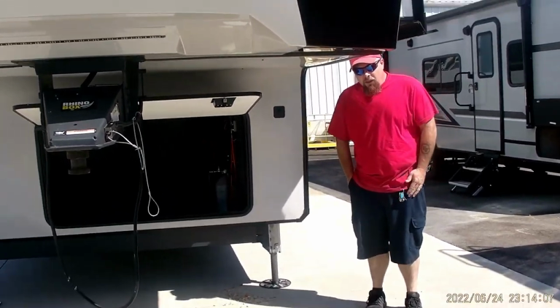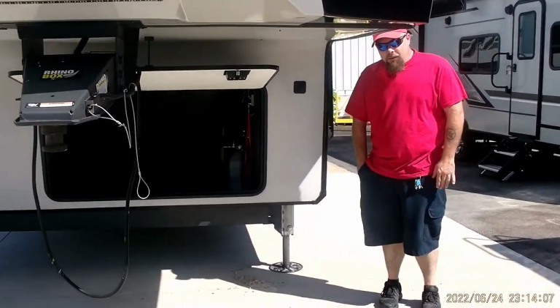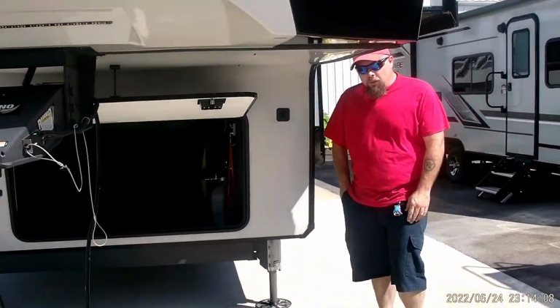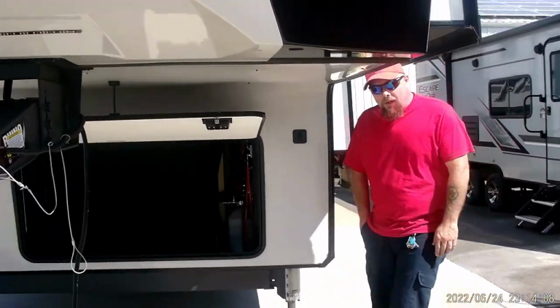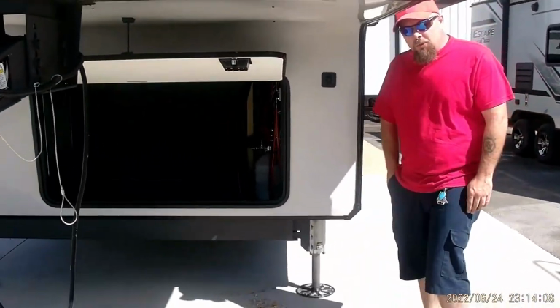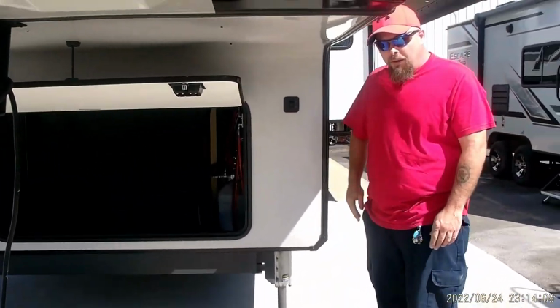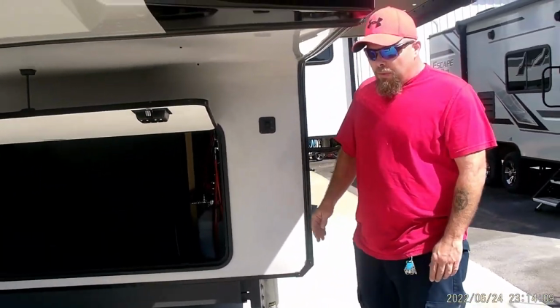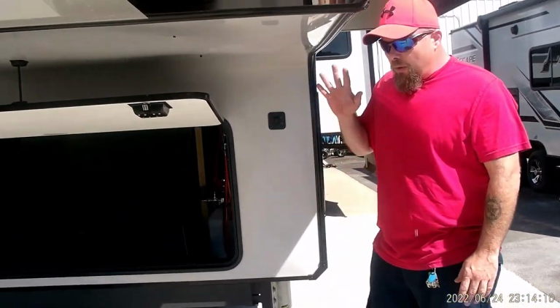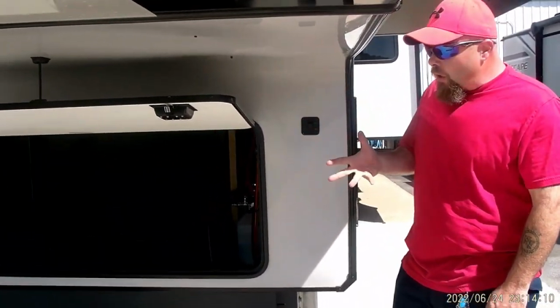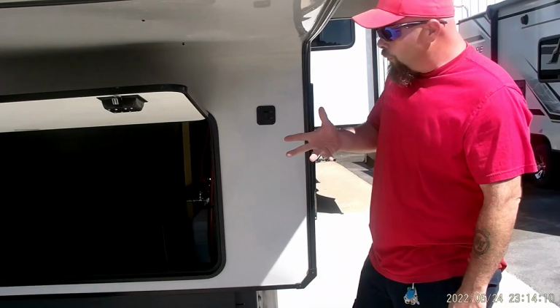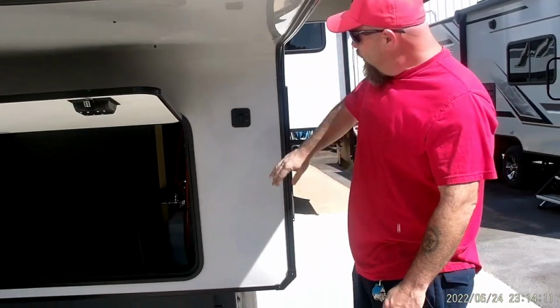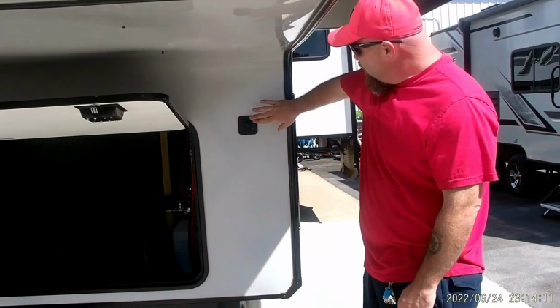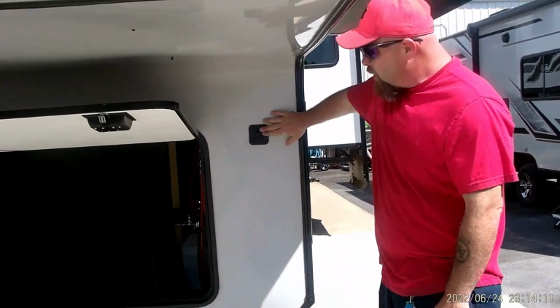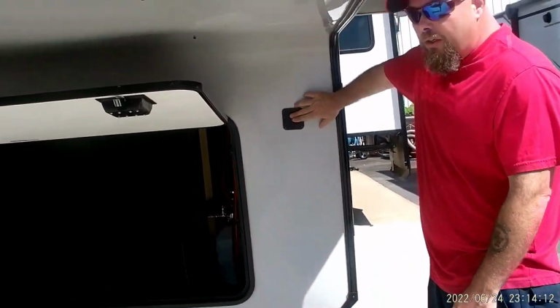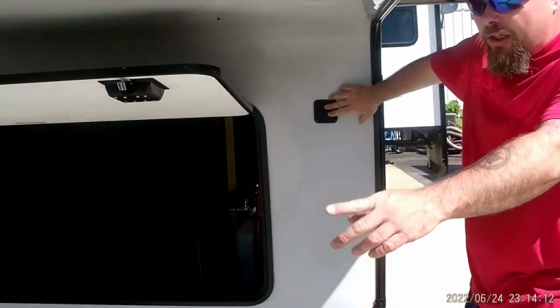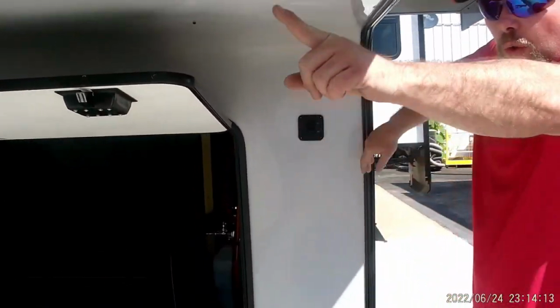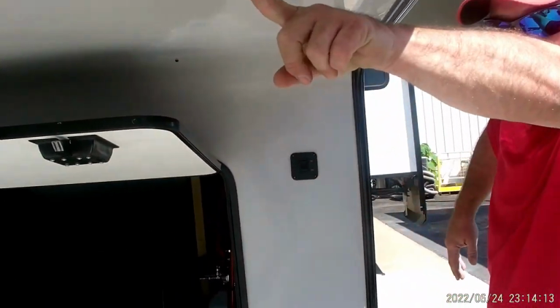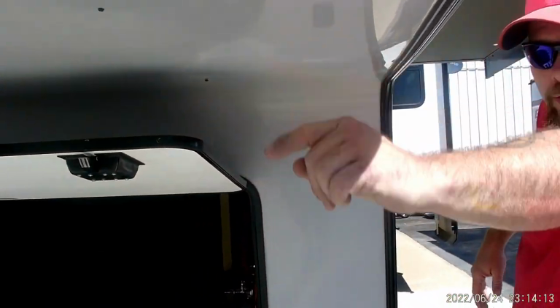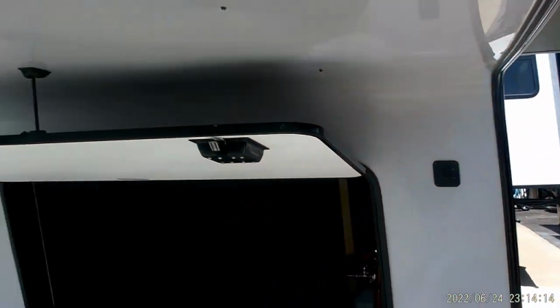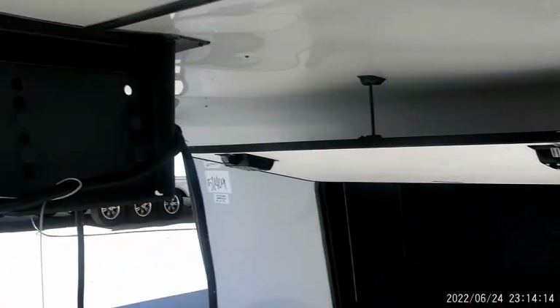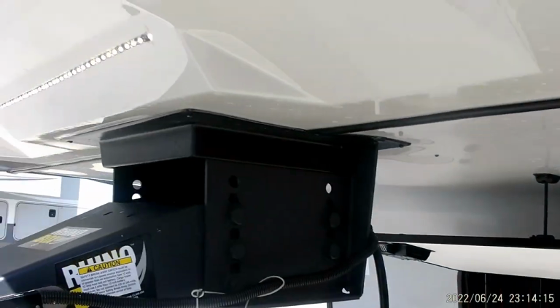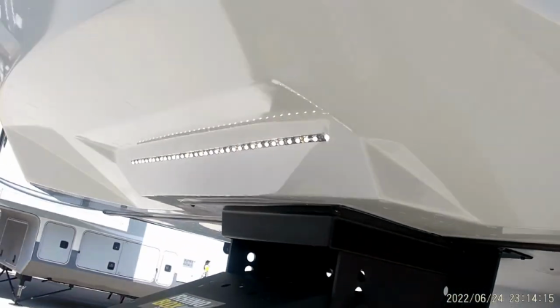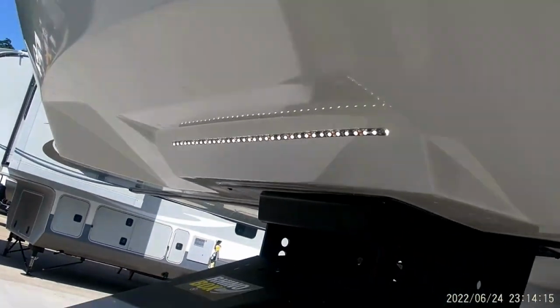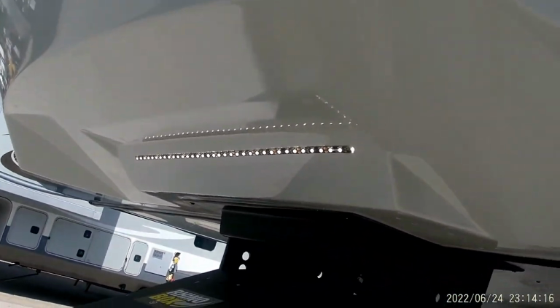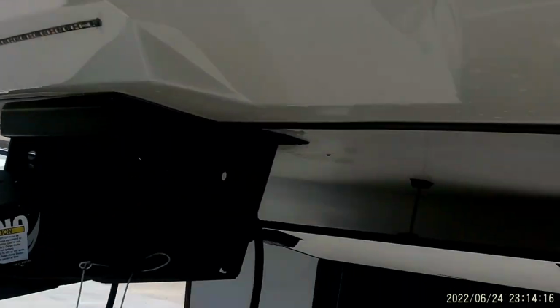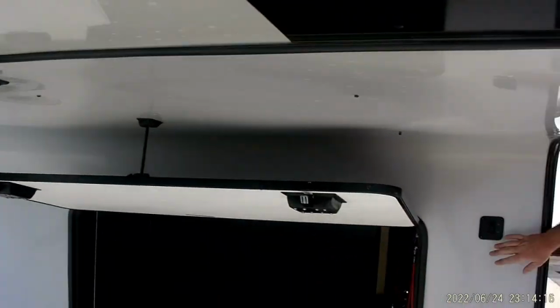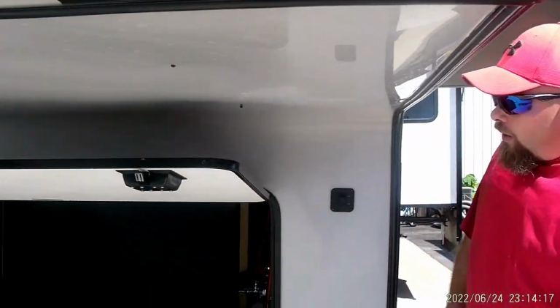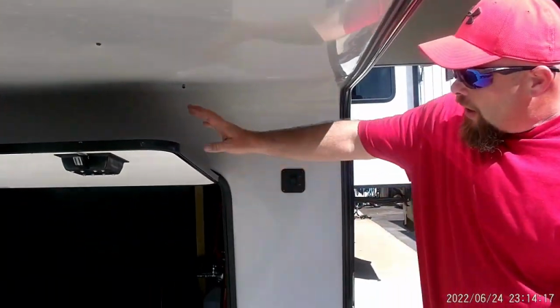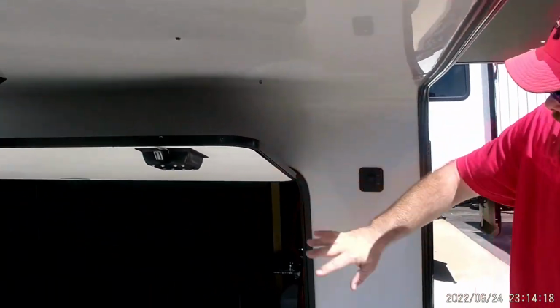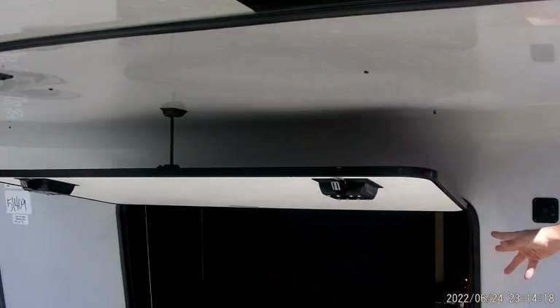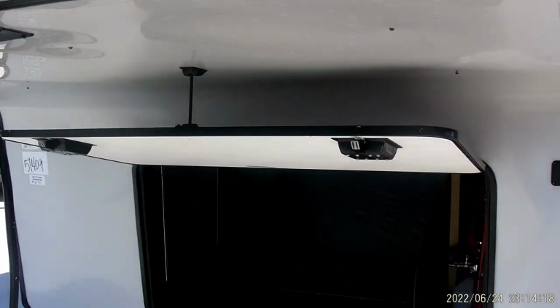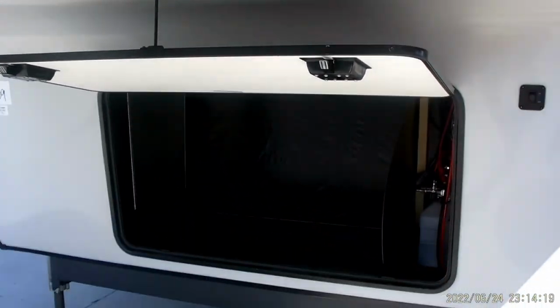Hello, today we're going to be going over the coach with you. We're going to be starting right up front here. This light switch here is just going to control the front lights right here. This compartment here is just pretty much going to be storage.